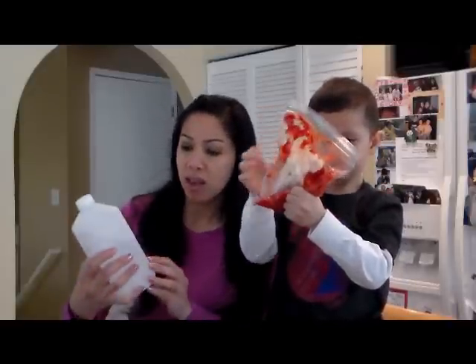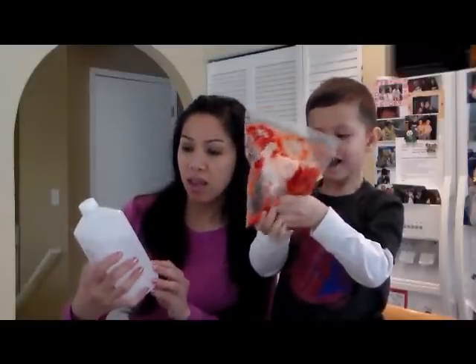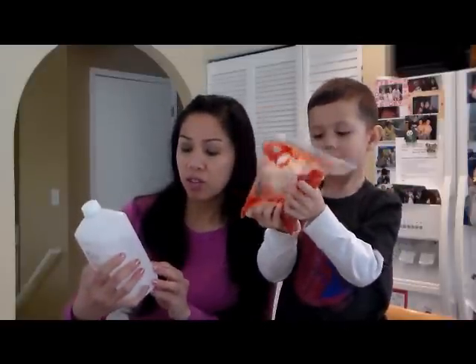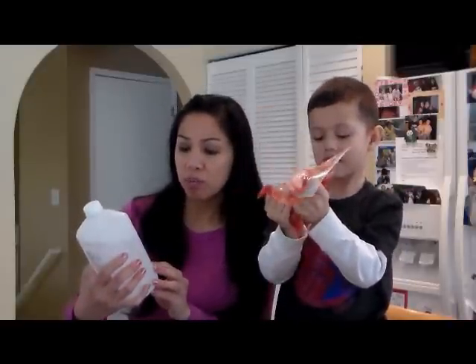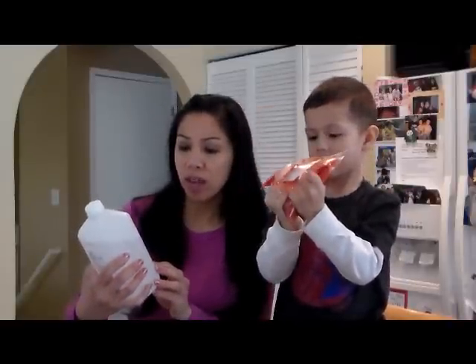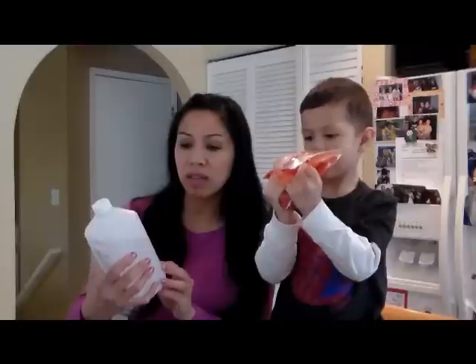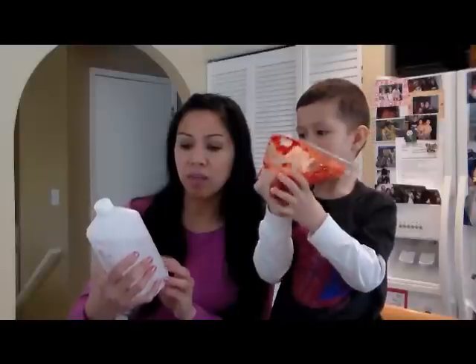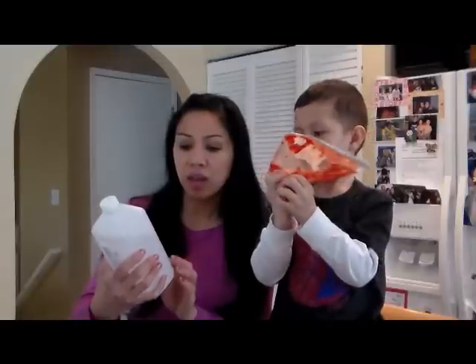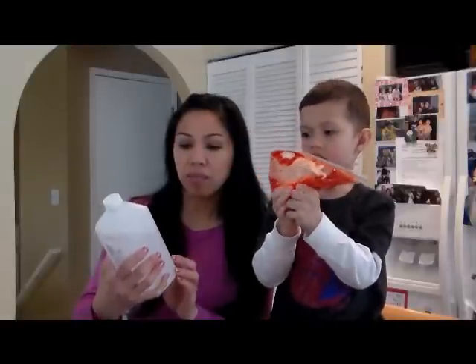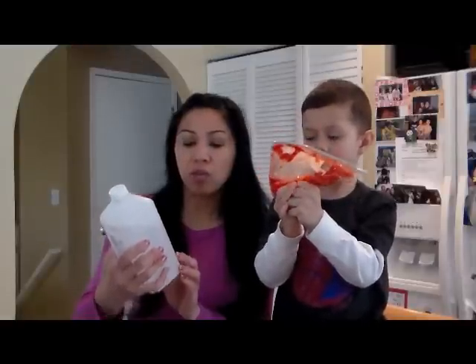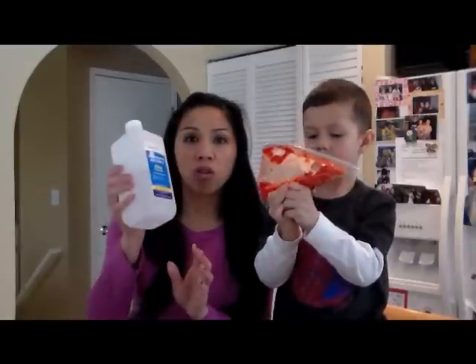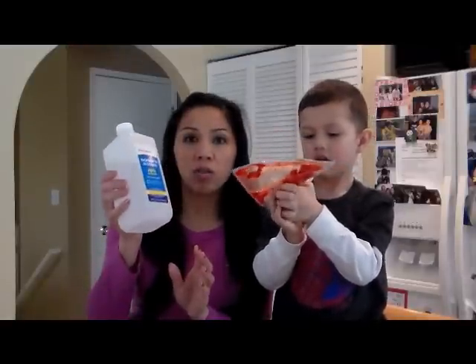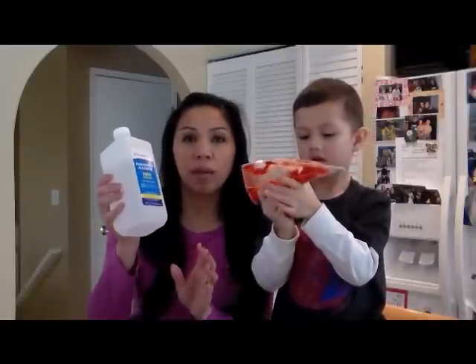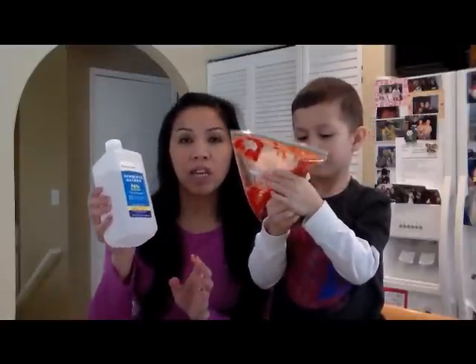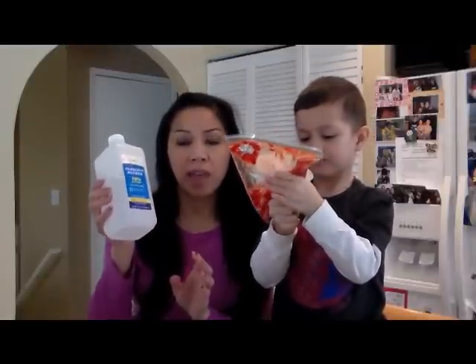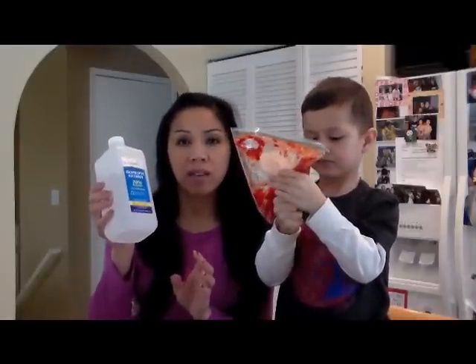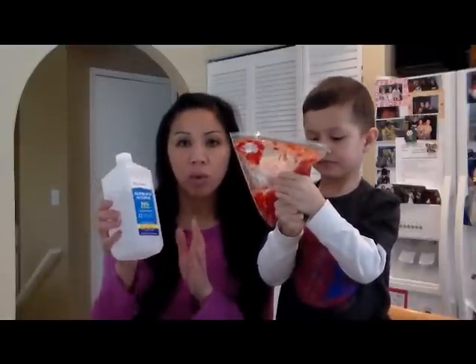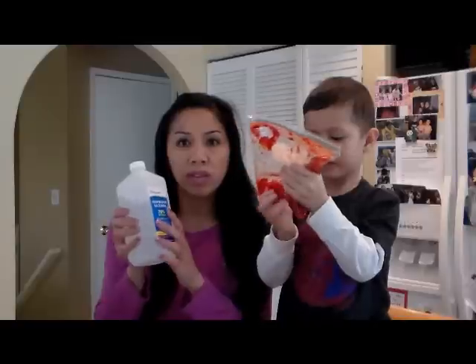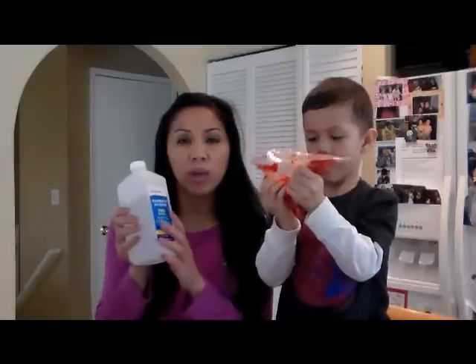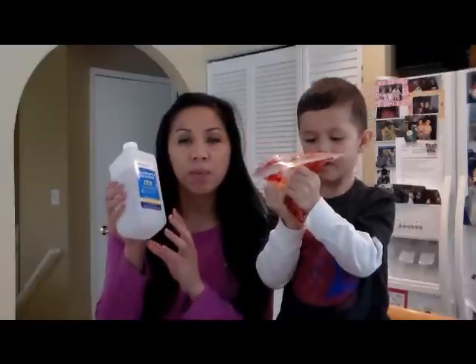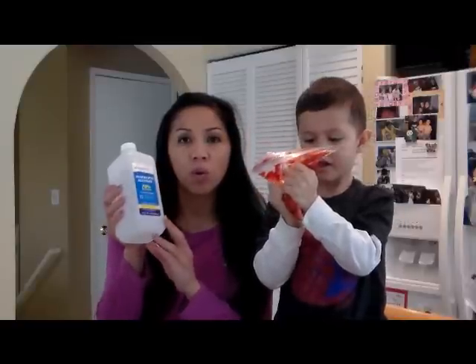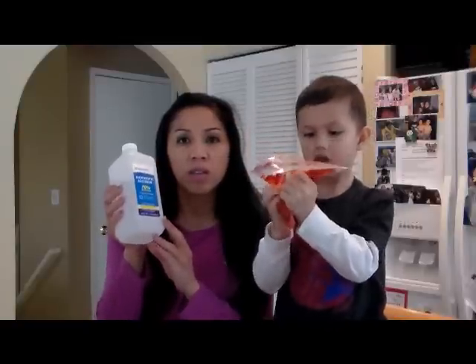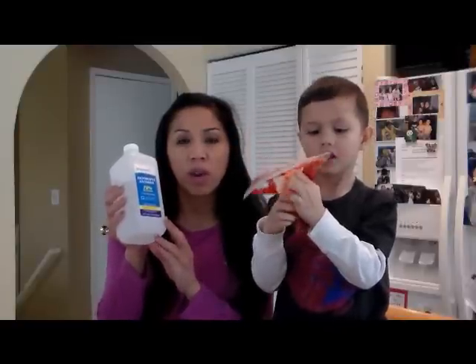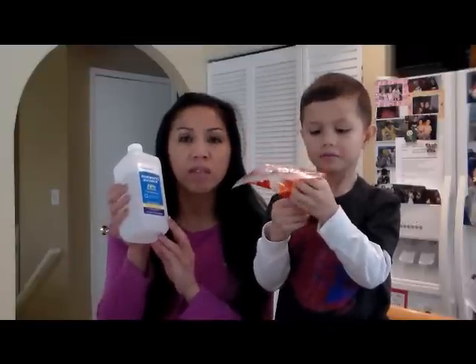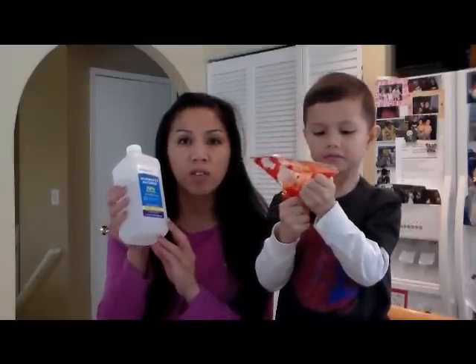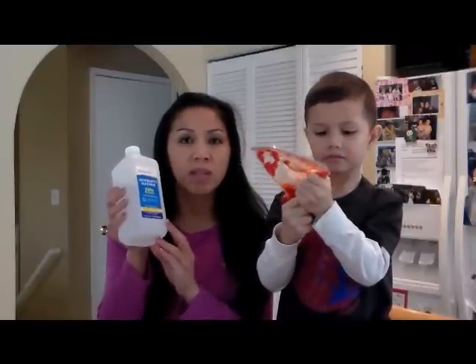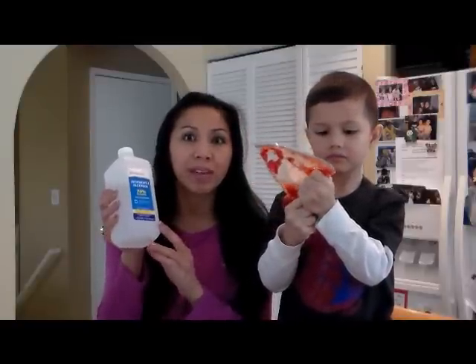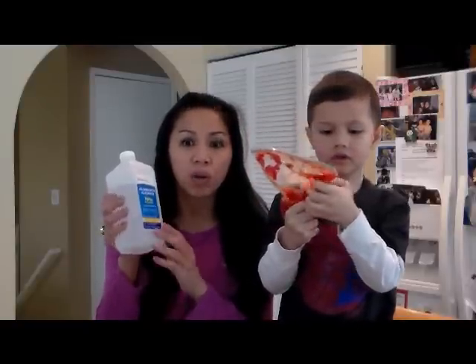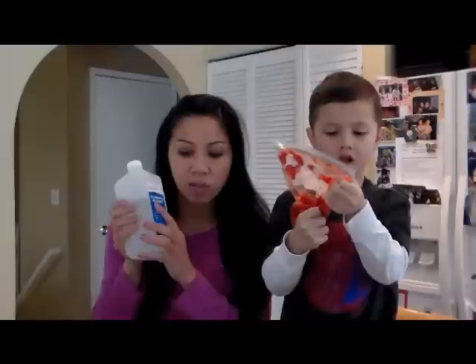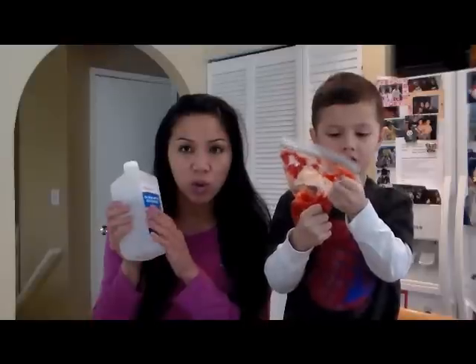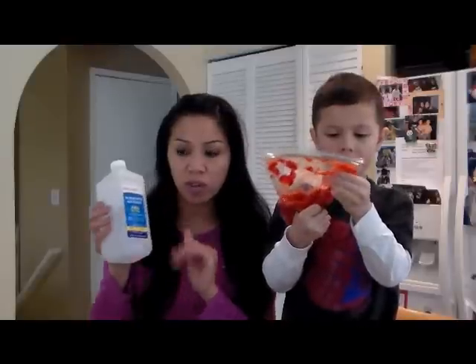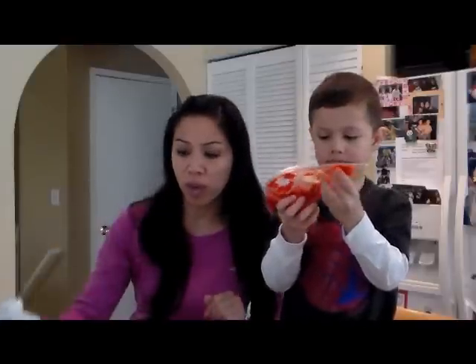I forgot to mention that you'll need some rubbing alcohol — about half a cup of that, which we'll use at the end. You'll want to keep it cold, so I kept this in the freezer. It's been in there for about an hour, so it's pretty cold right now.